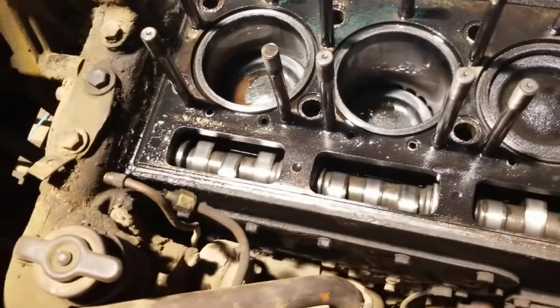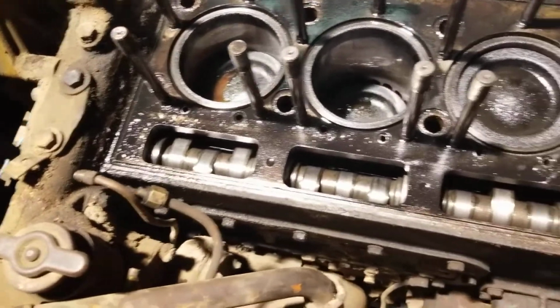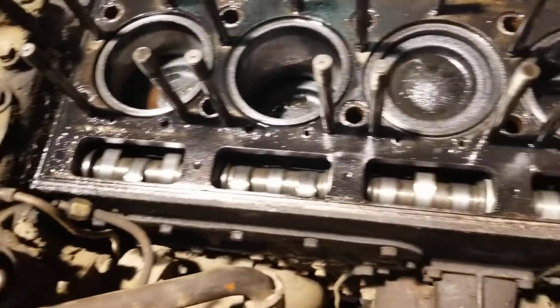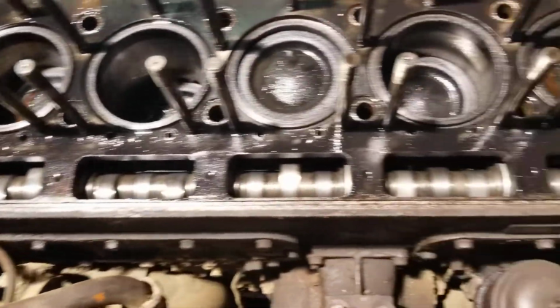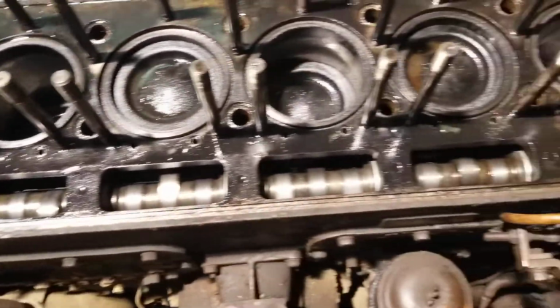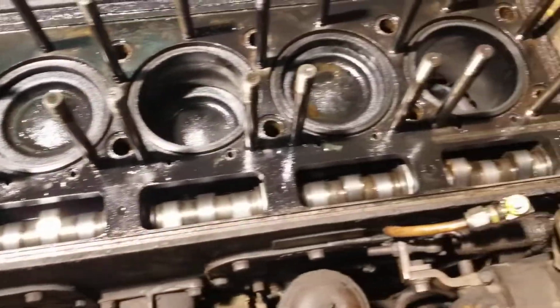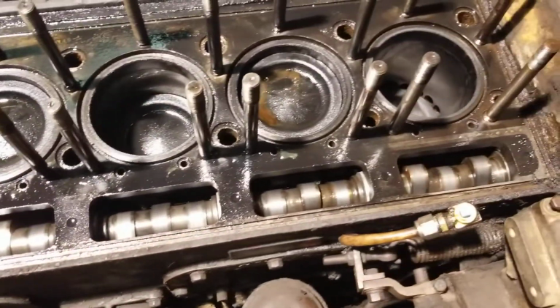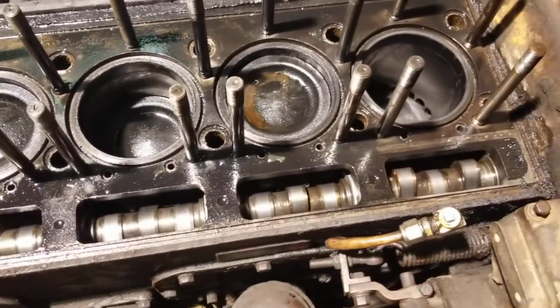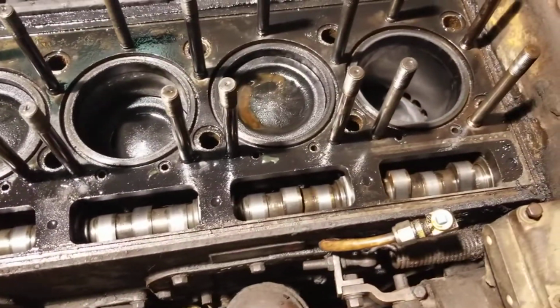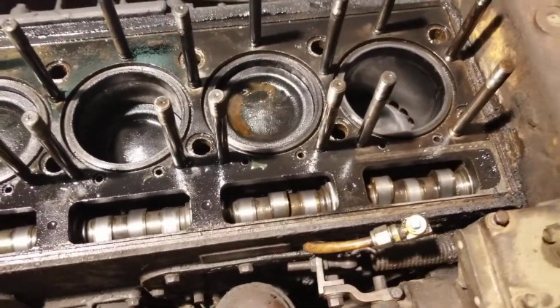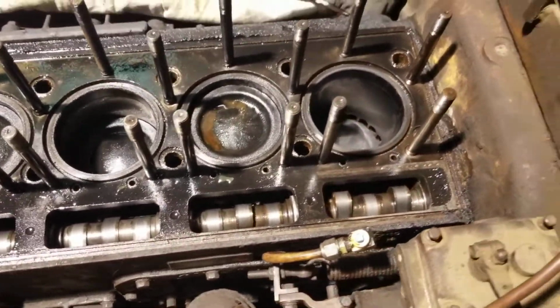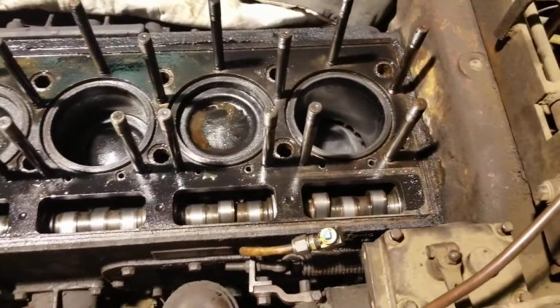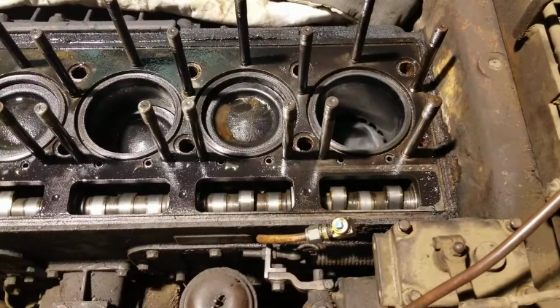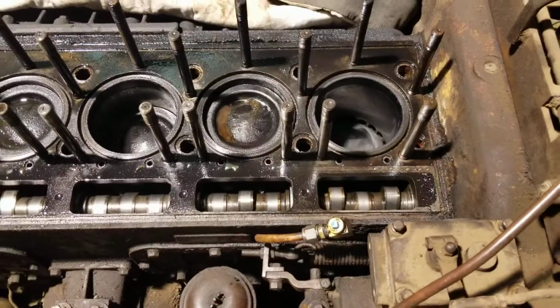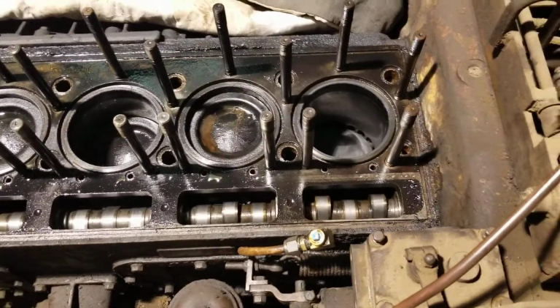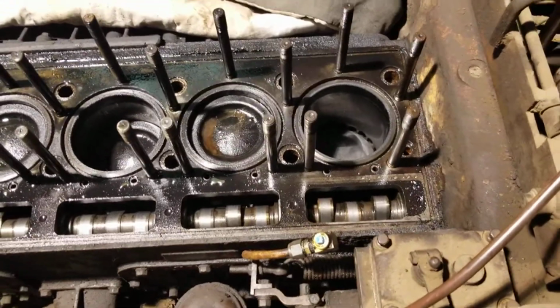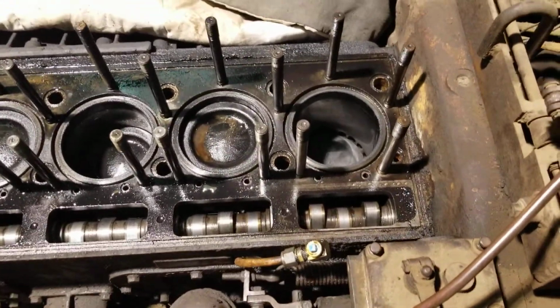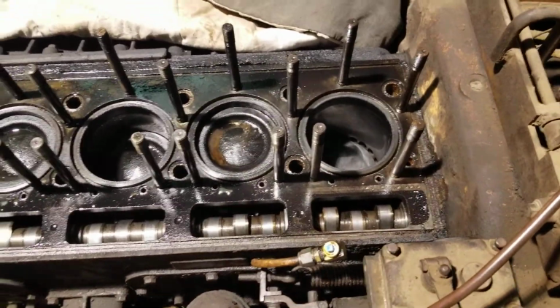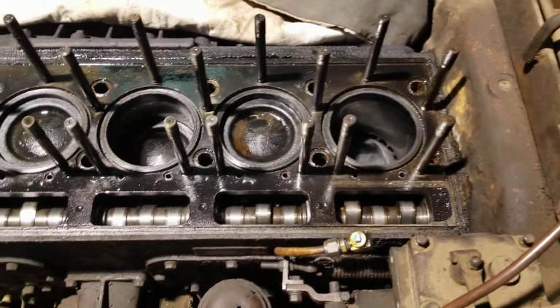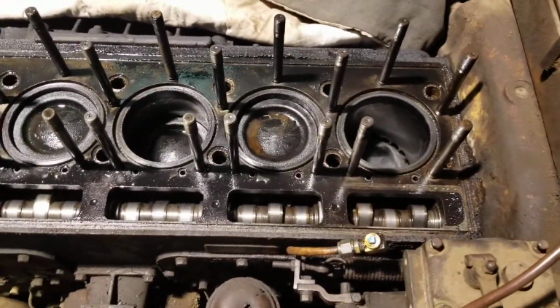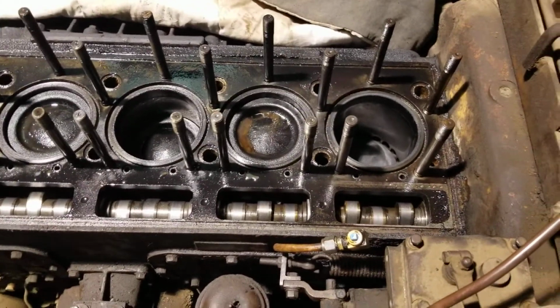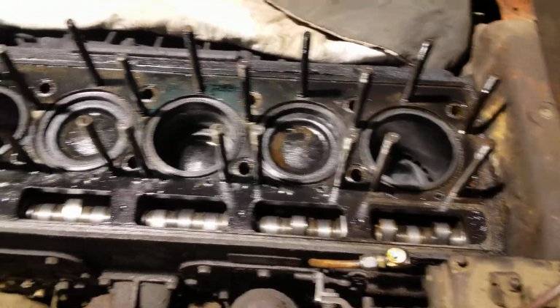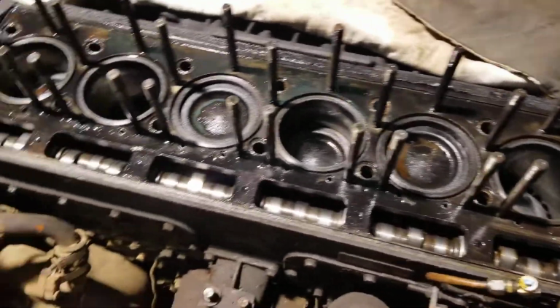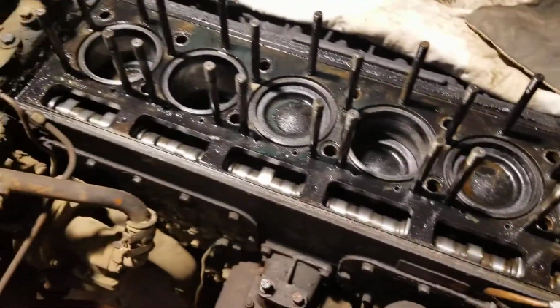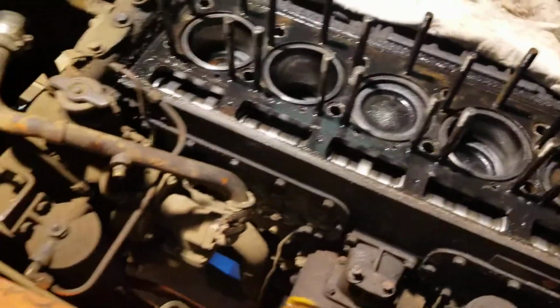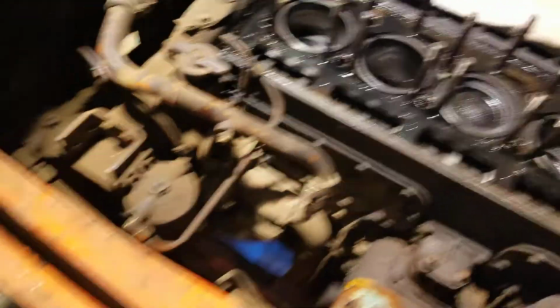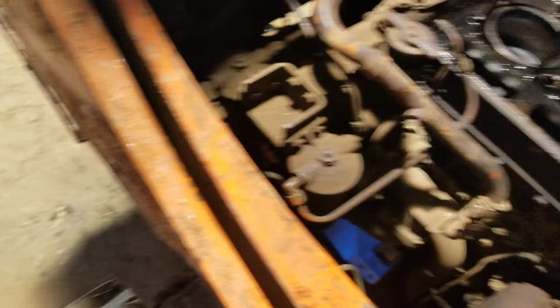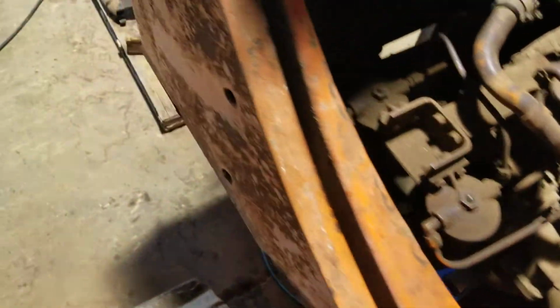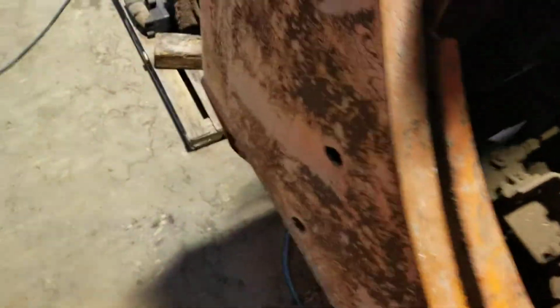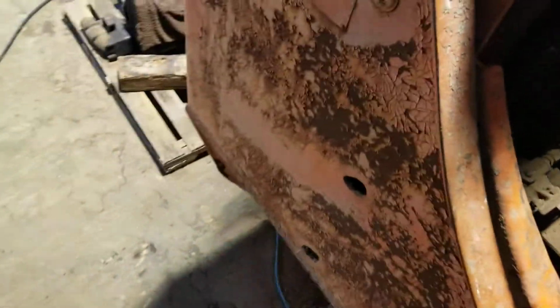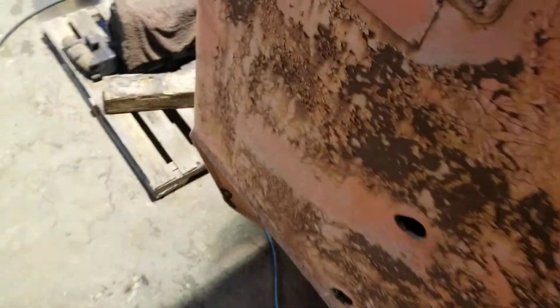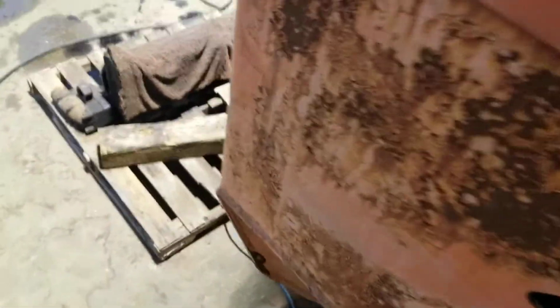Here's the camshaft that runs everything — three lobes, so two valves and one injector in the middle, if you're not familiar with them. We'll jump down here on the floor and look at some more.